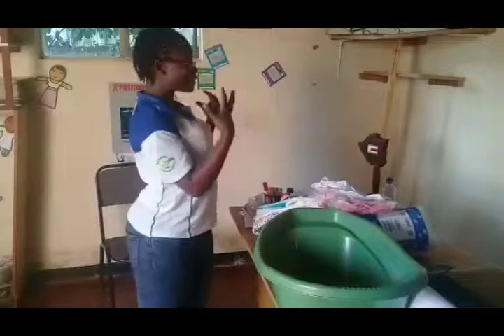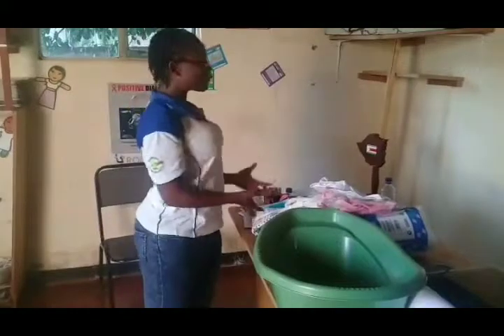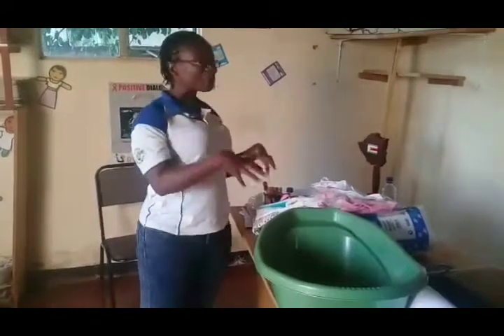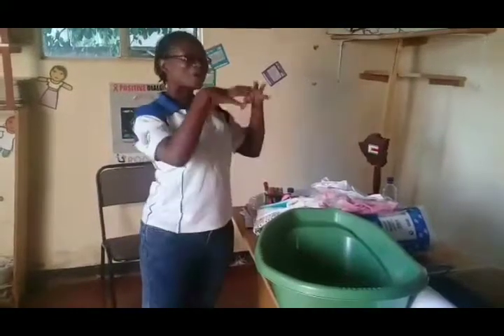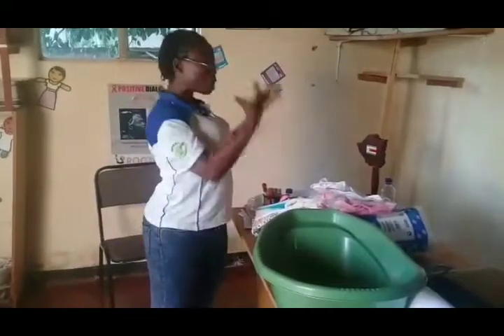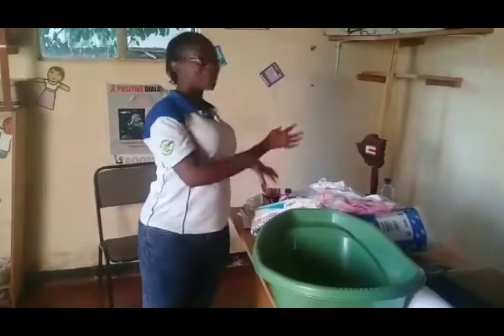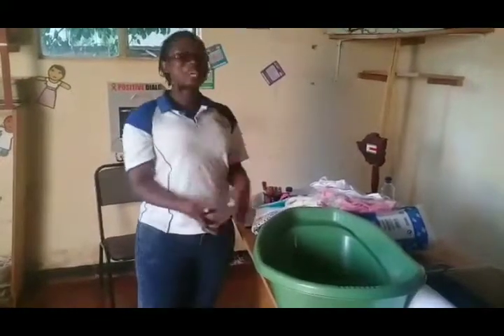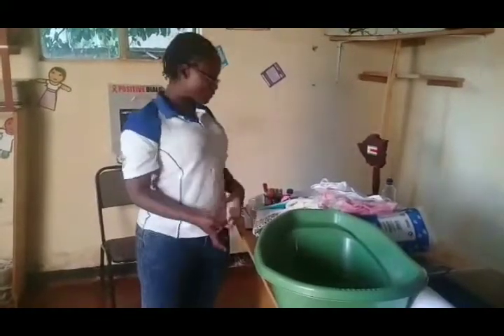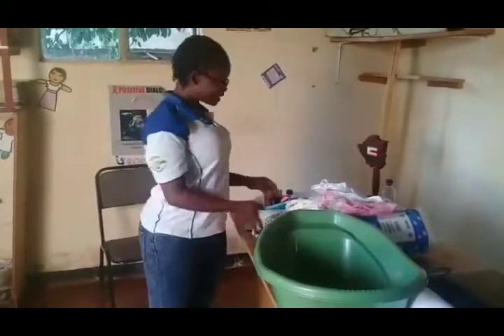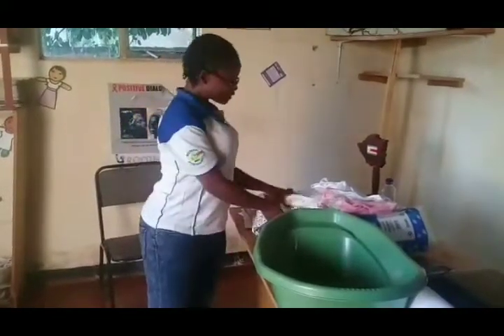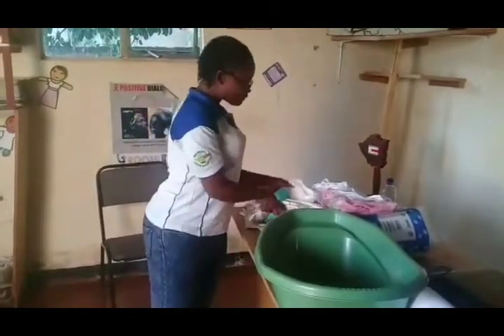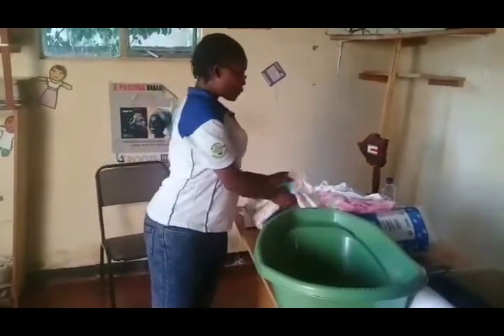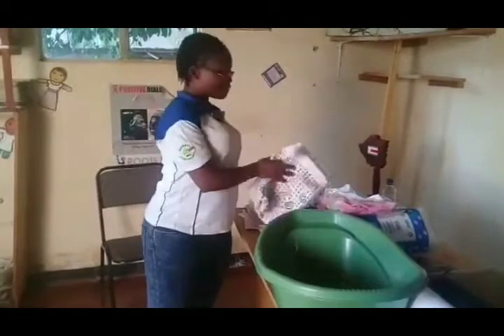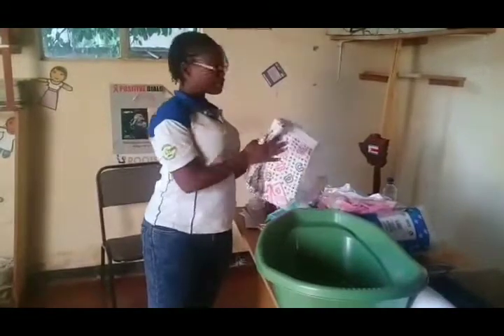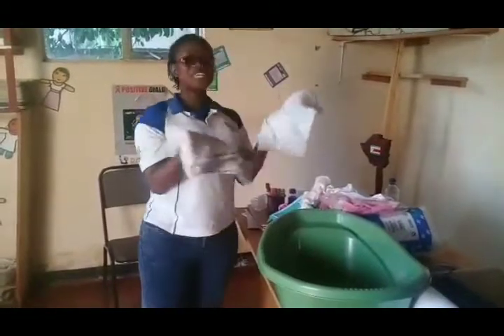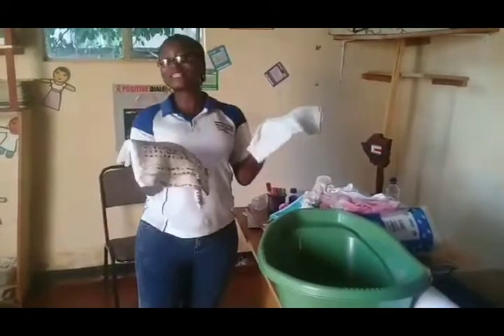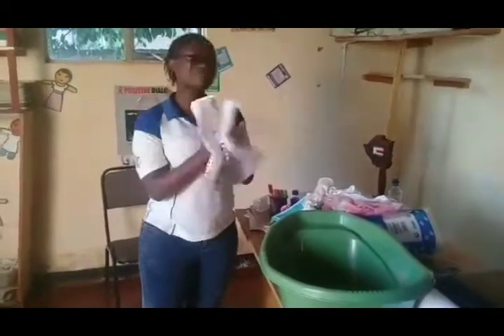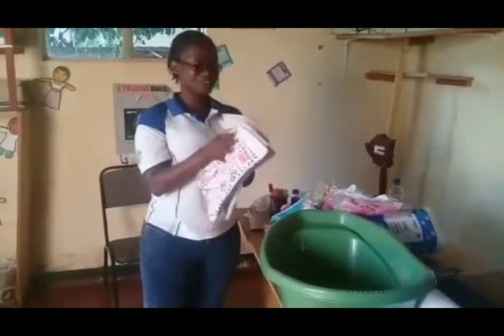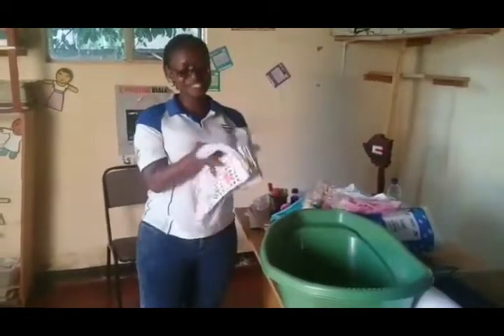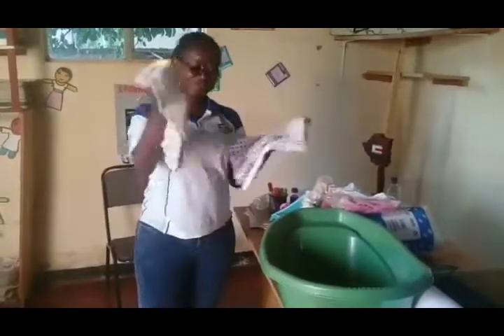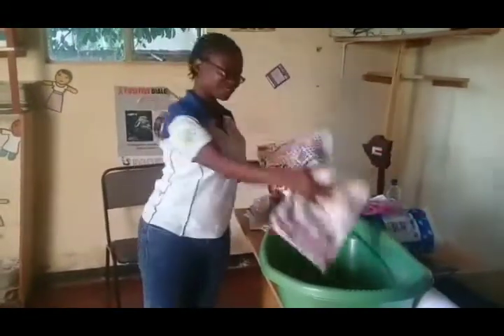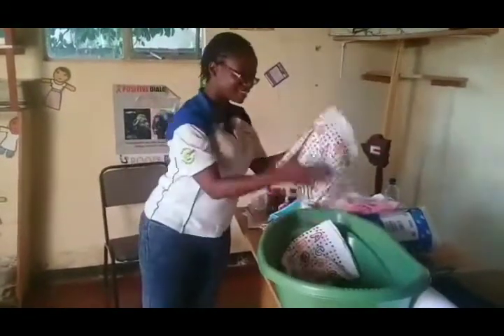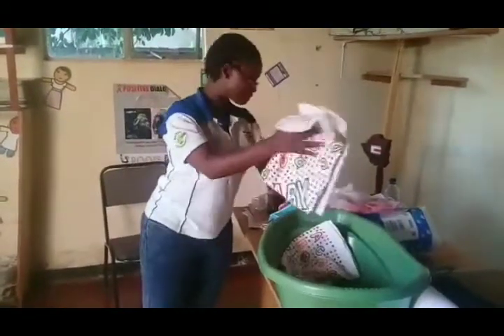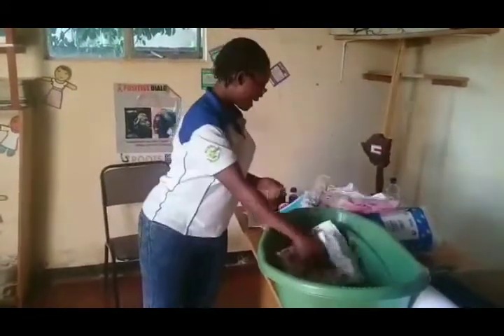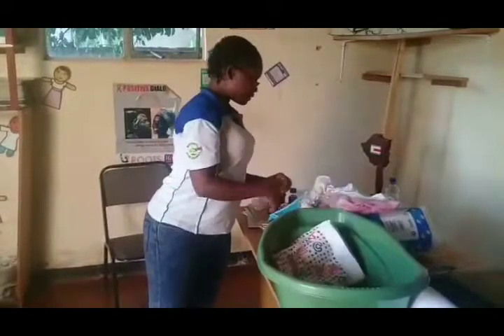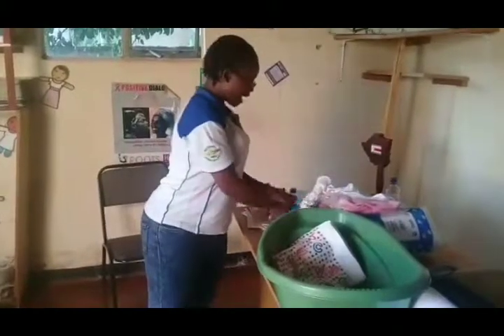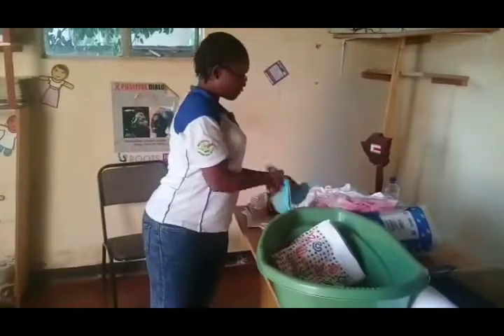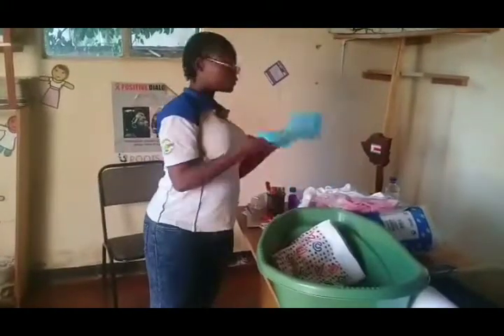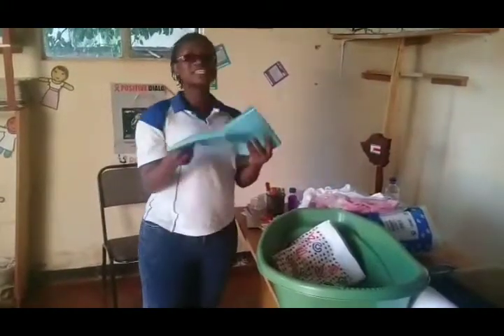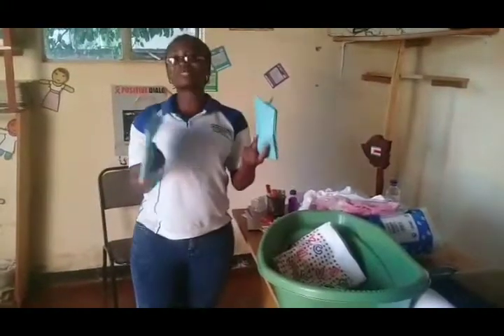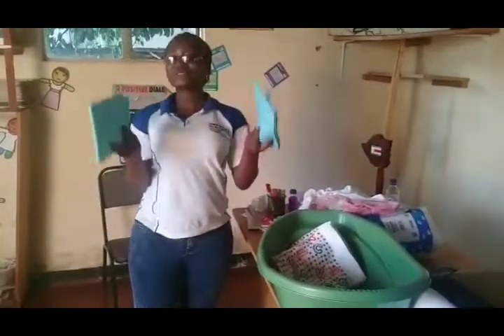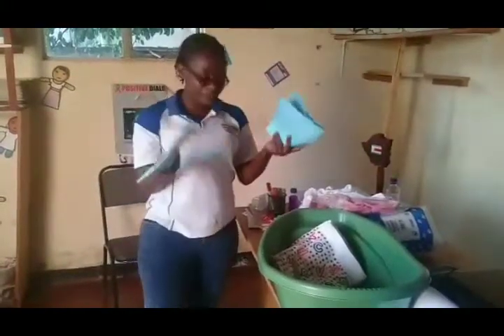I'm going to show you what will be in there for another set. We have three nappies, as you can see. And then we have two linen savers, which are used in labor.